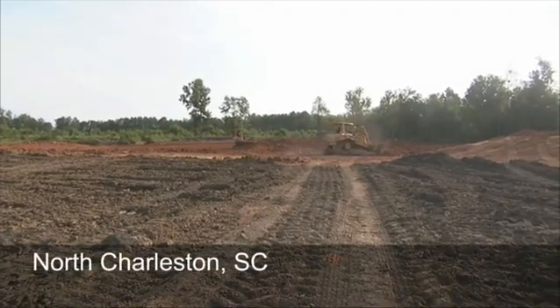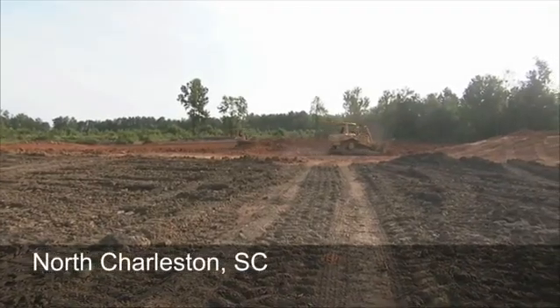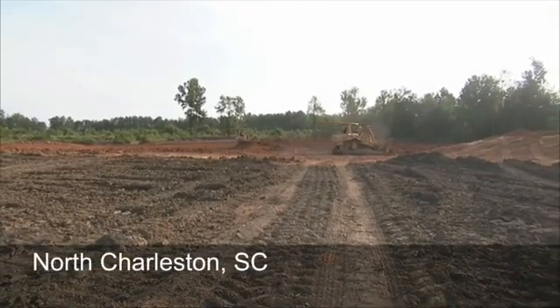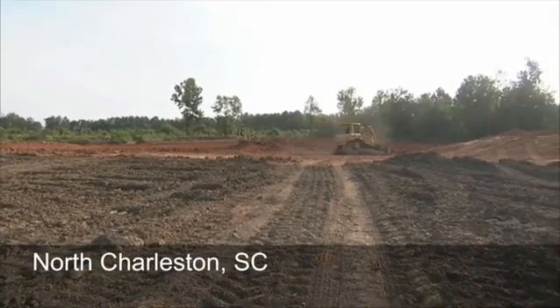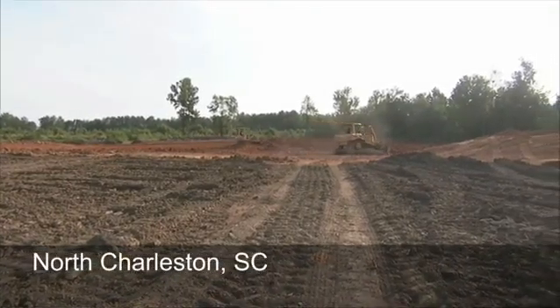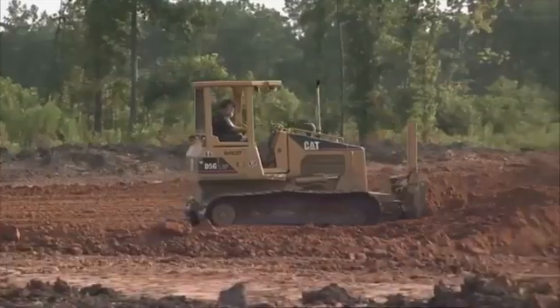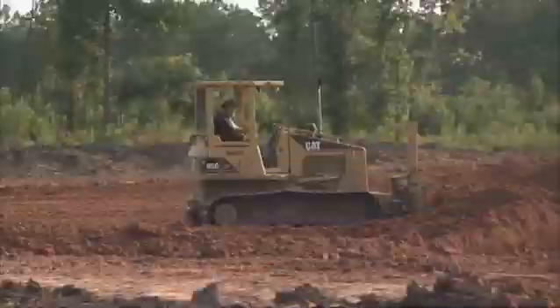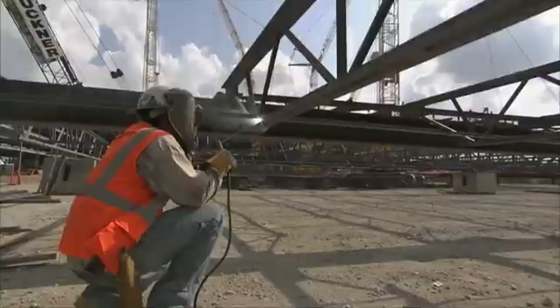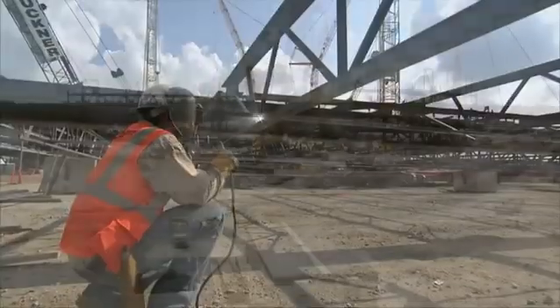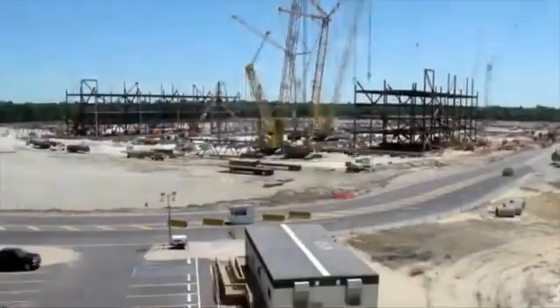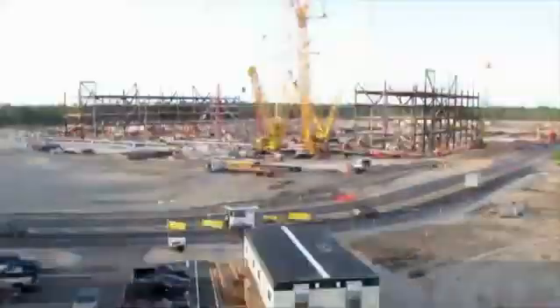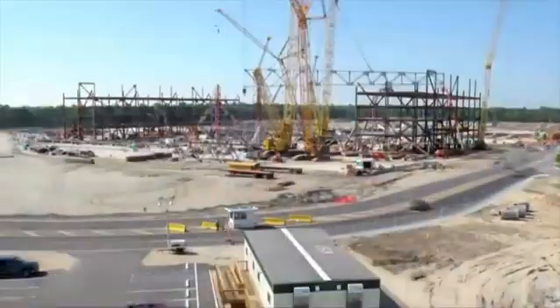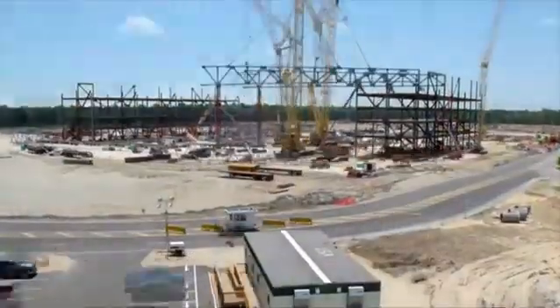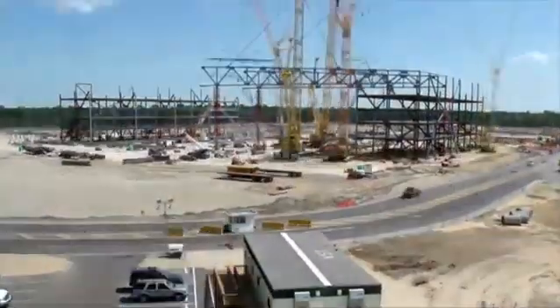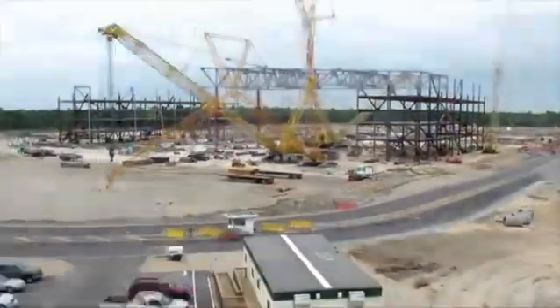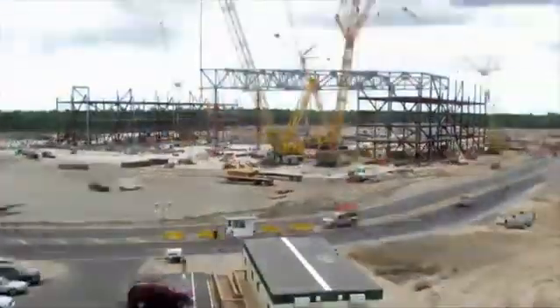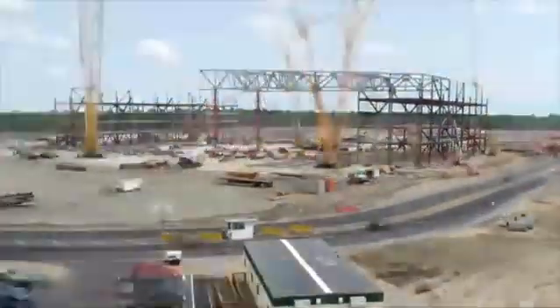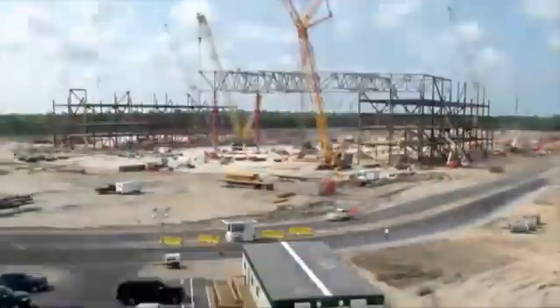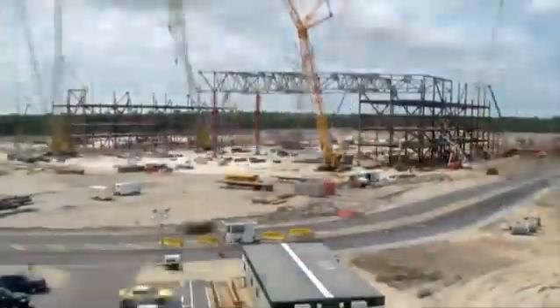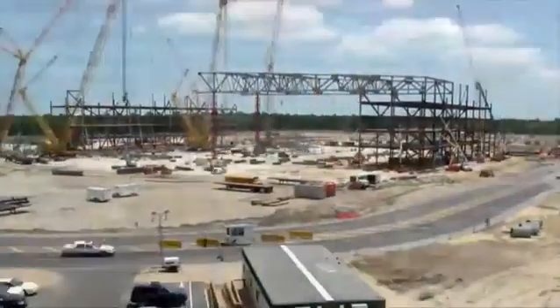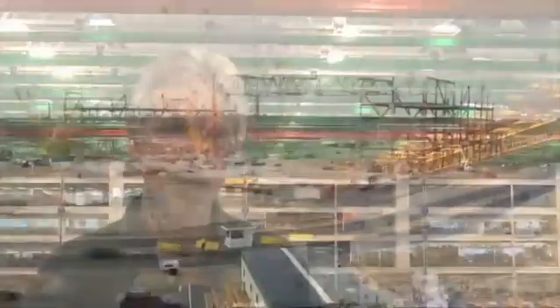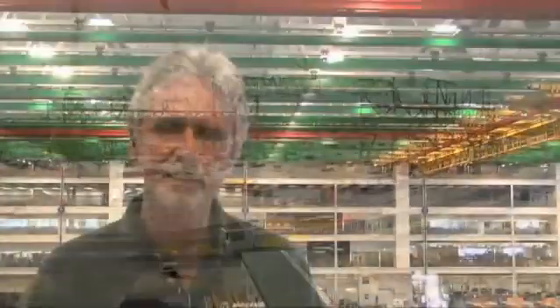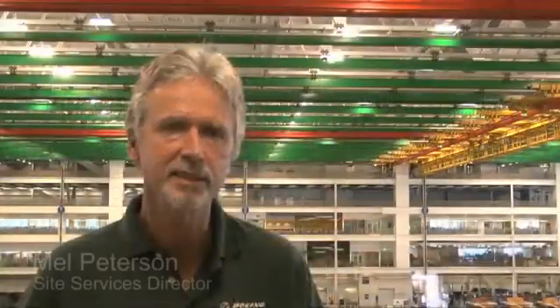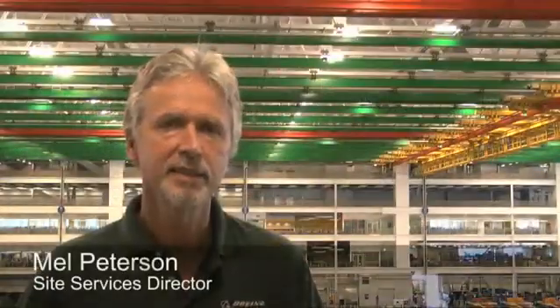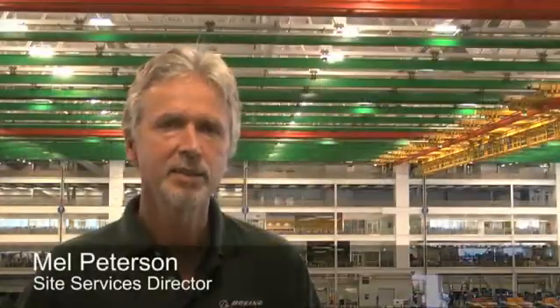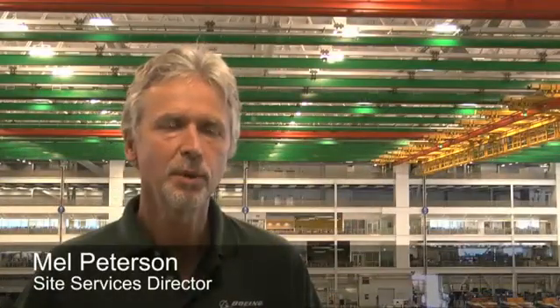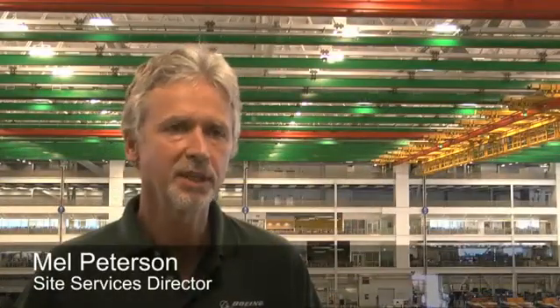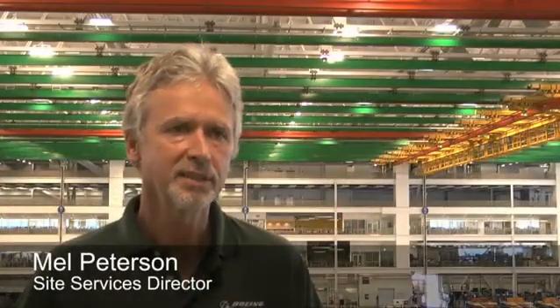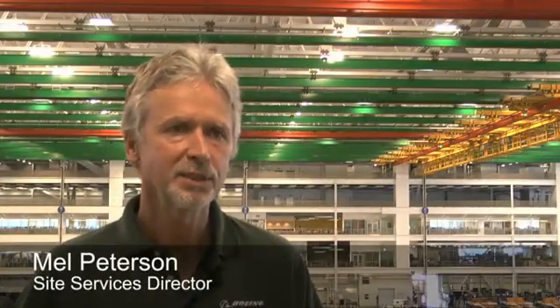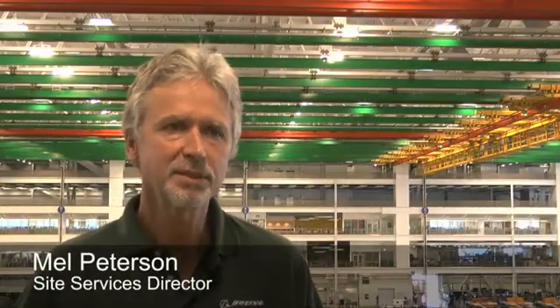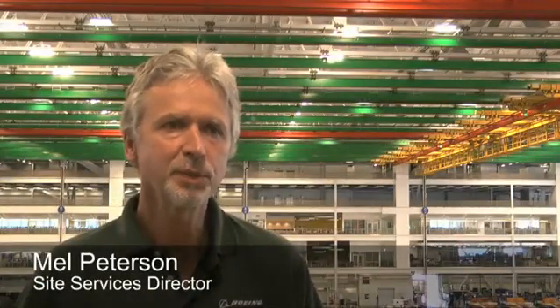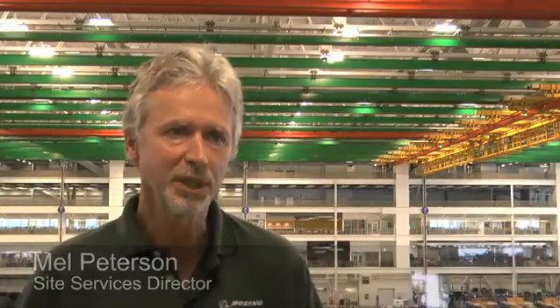November 20, 2009, it all began — construction on Boeing South Carolina's final assembly building. Amazing to stand back and think what was here just two years ago.